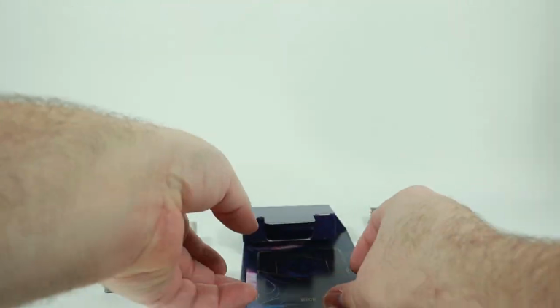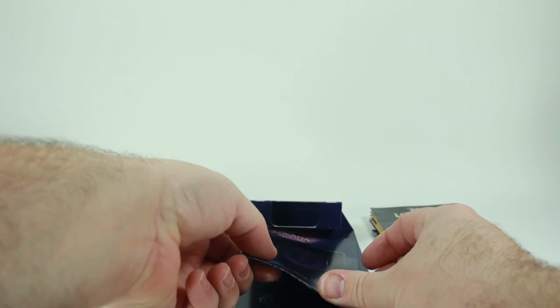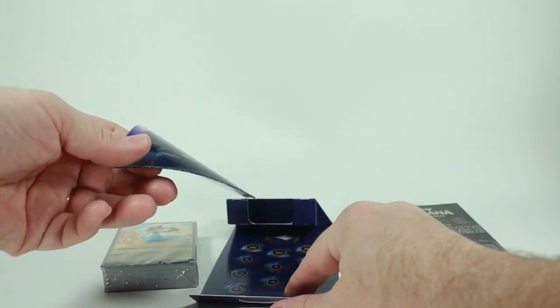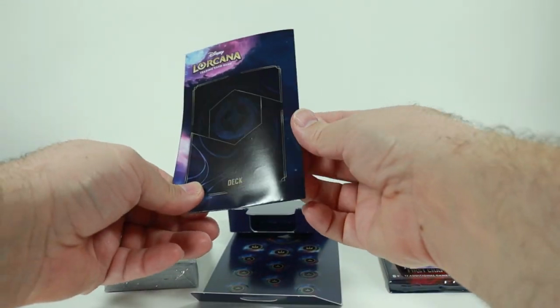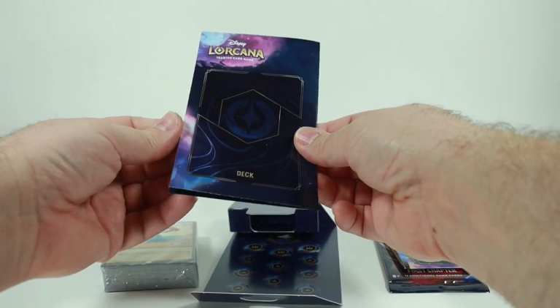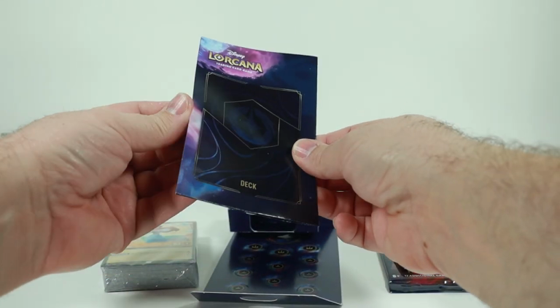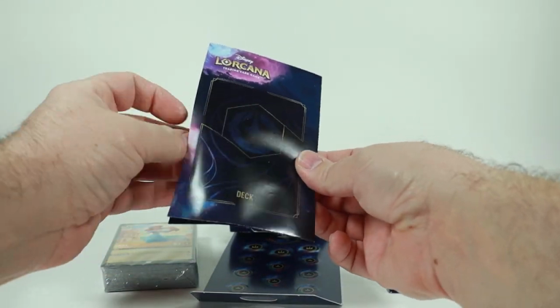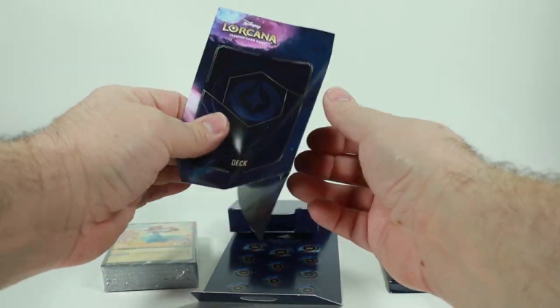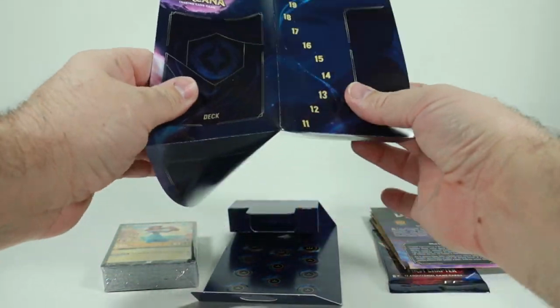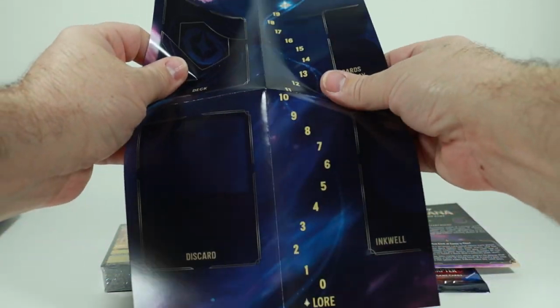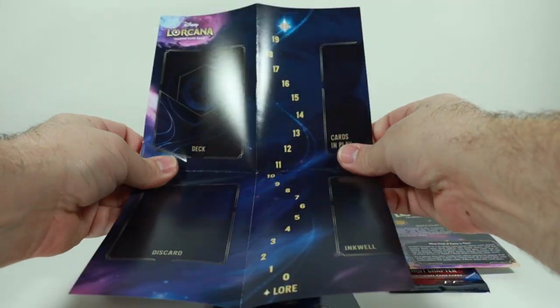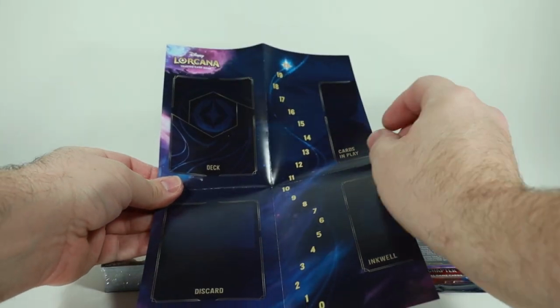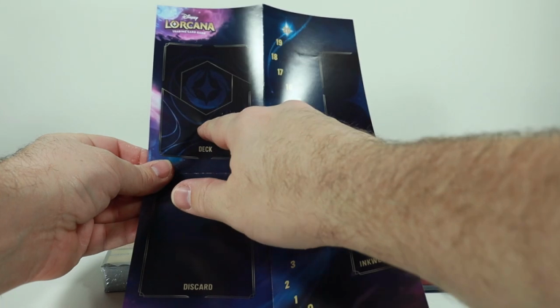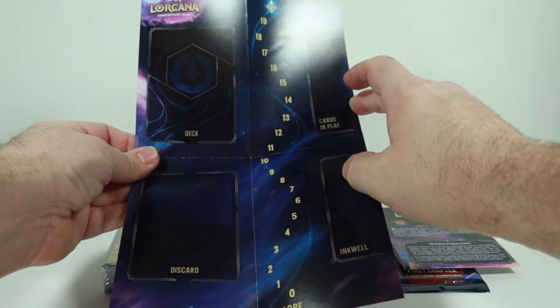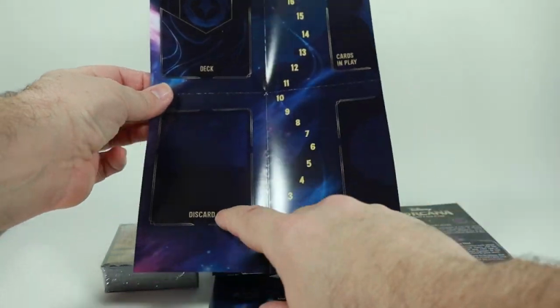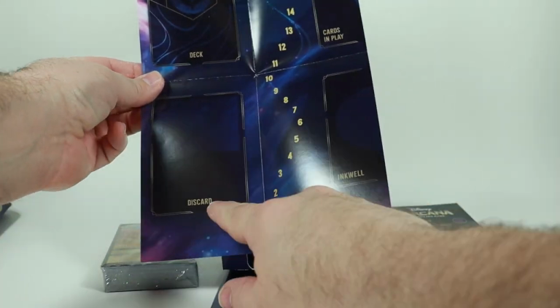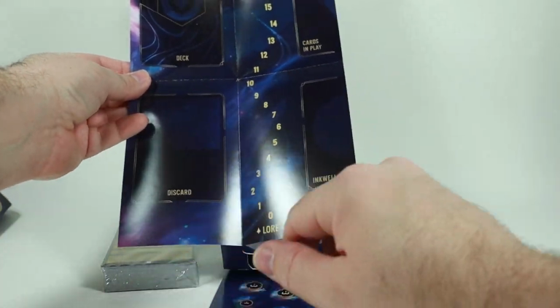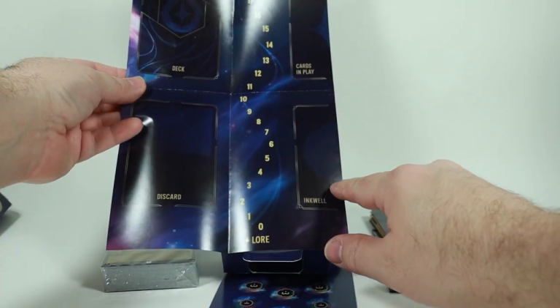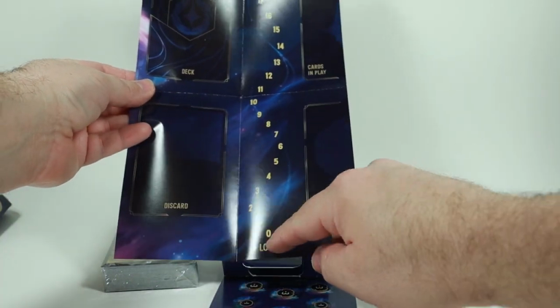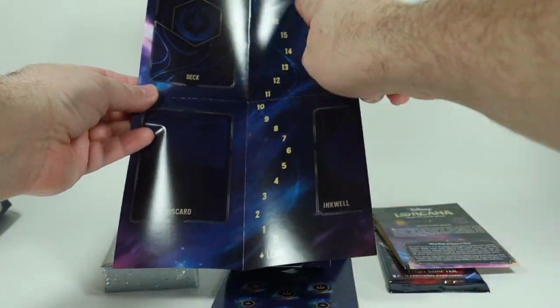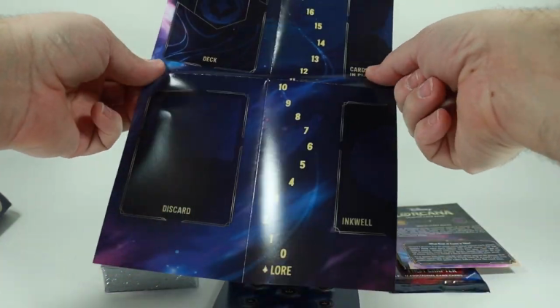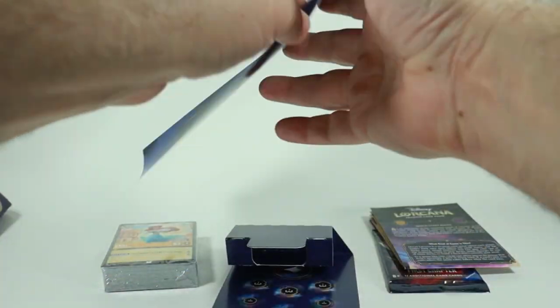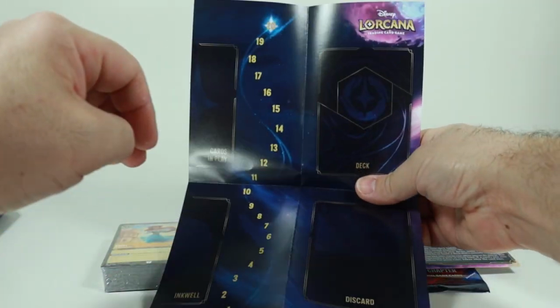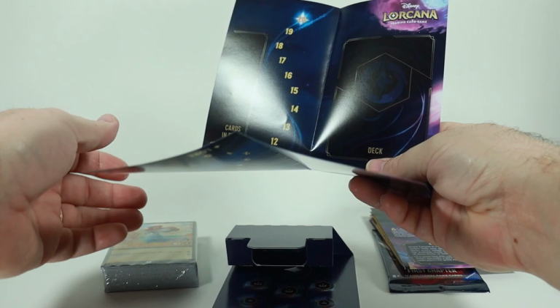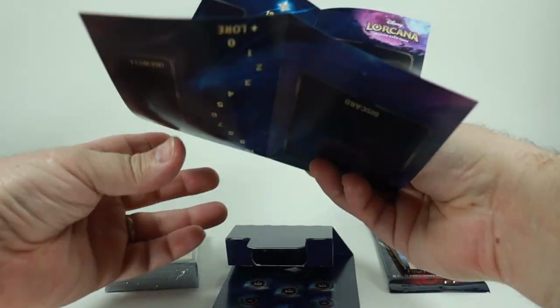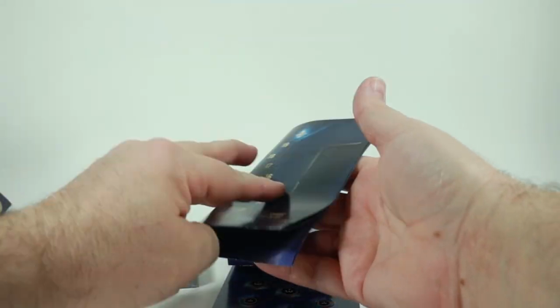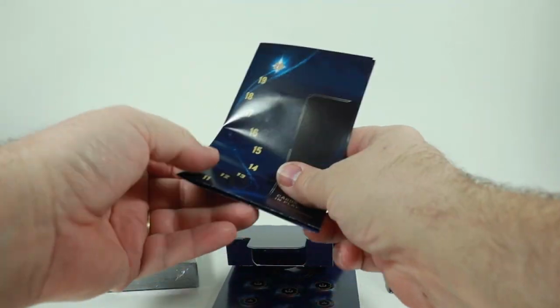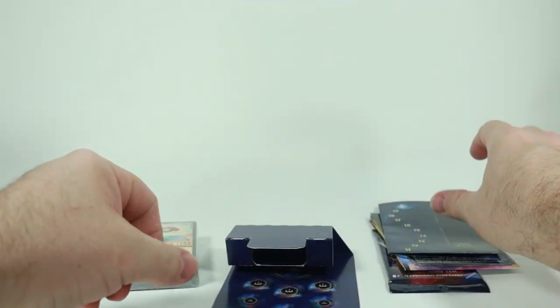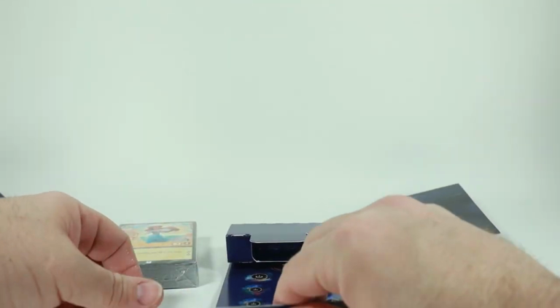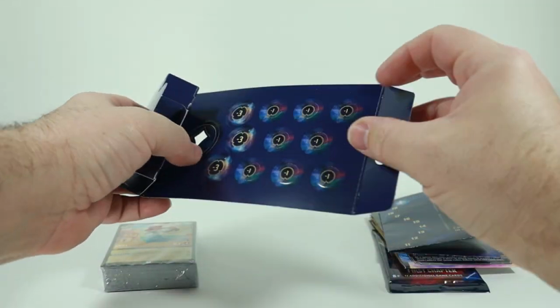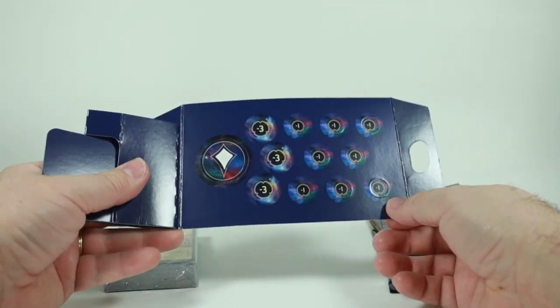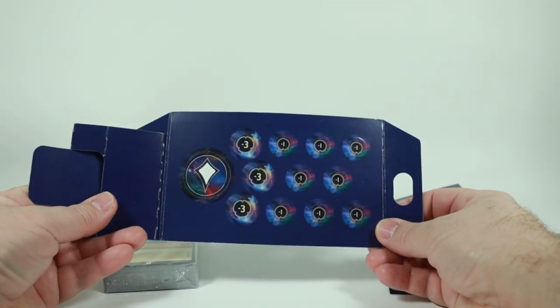Next you get this little paper game mat — it has a place for your deck, cards in play, the discard pile, inkwell, and a lore counter. It's double-sided as well.